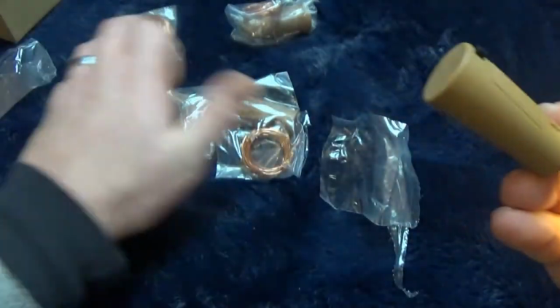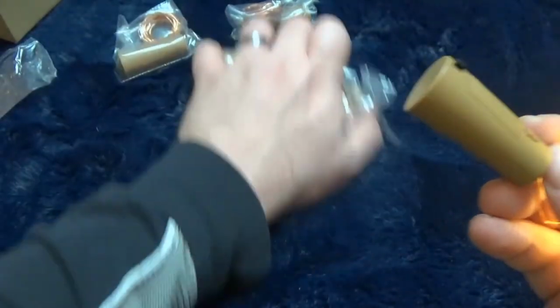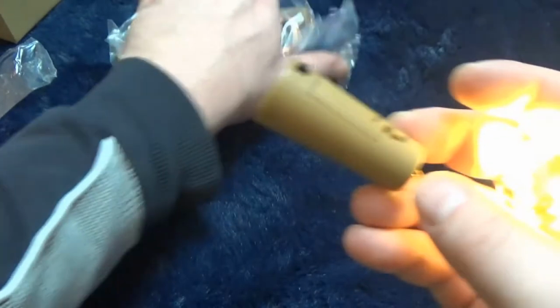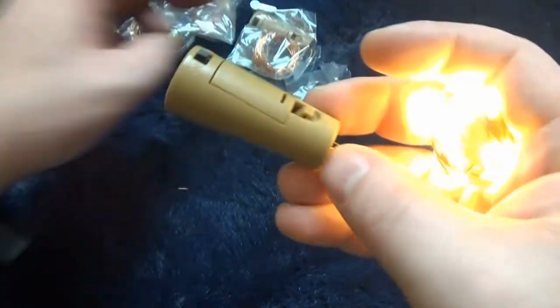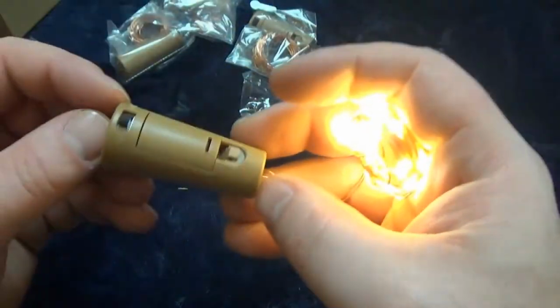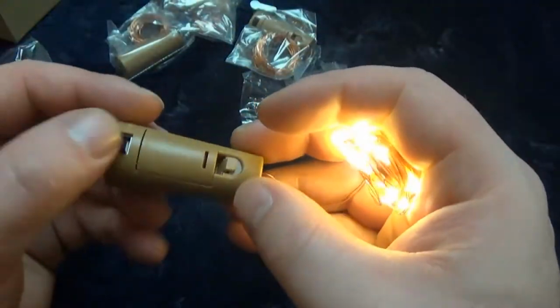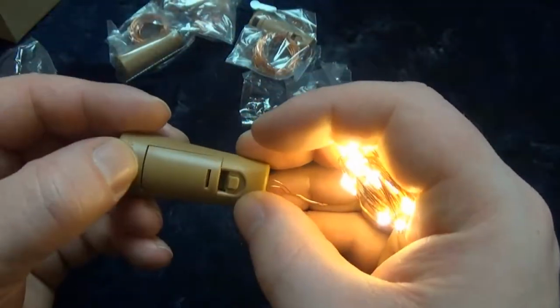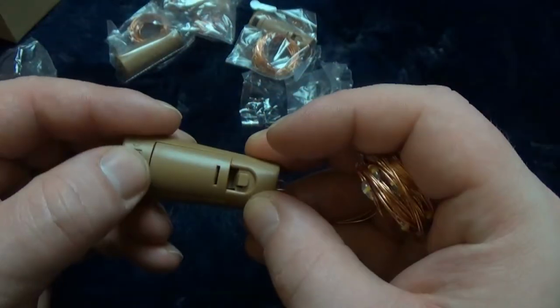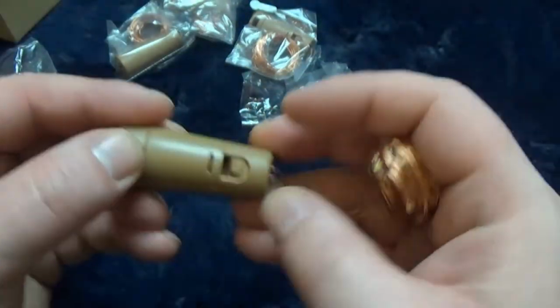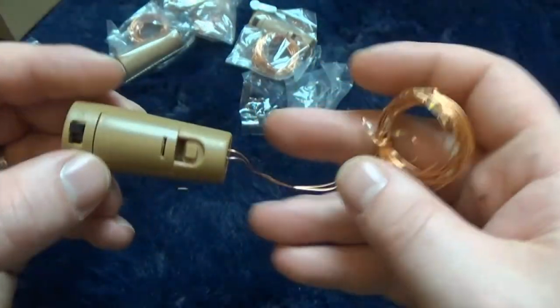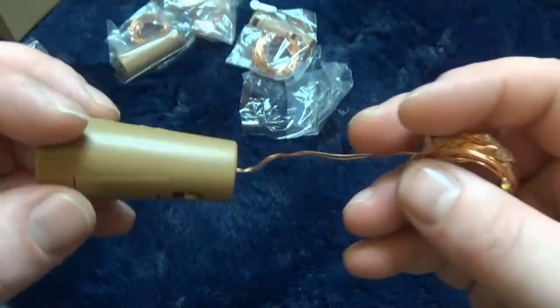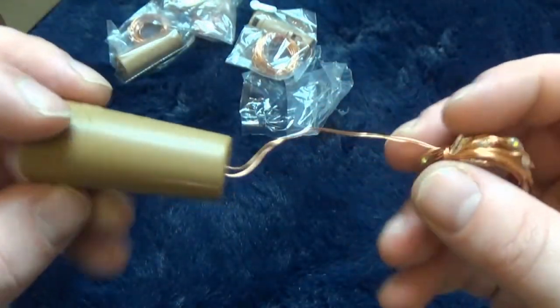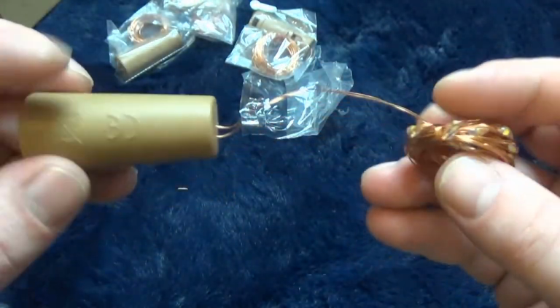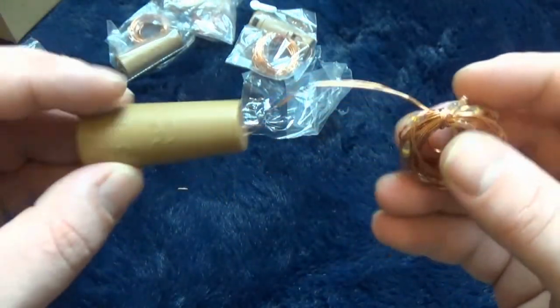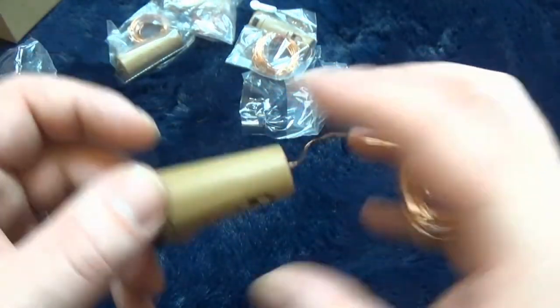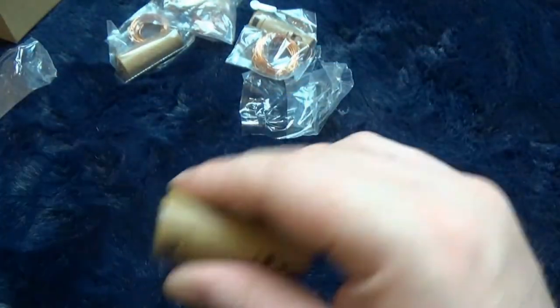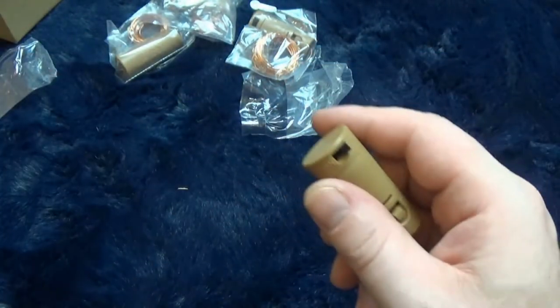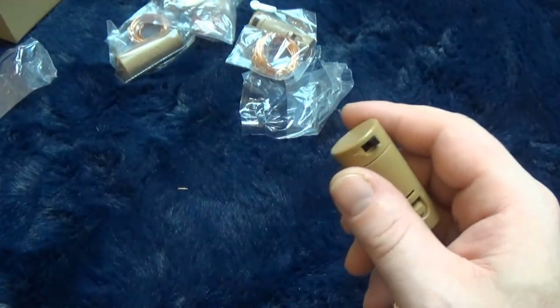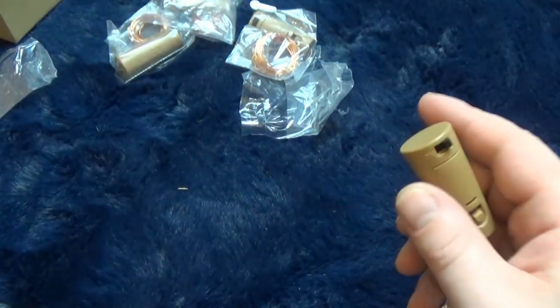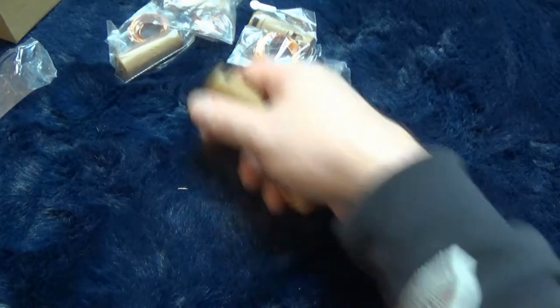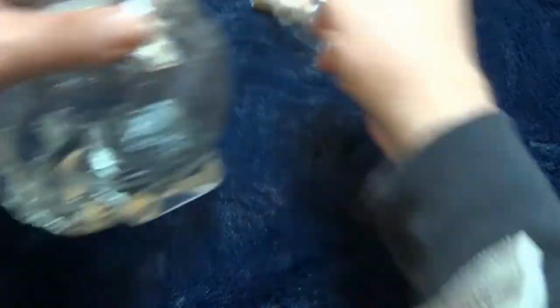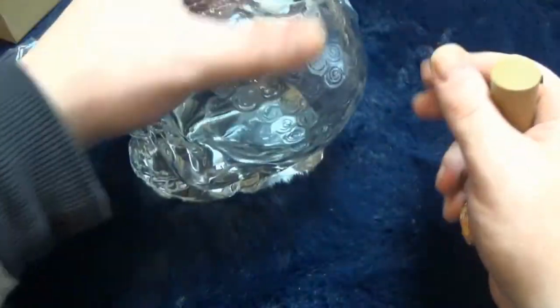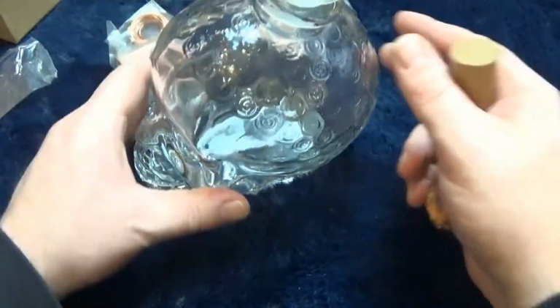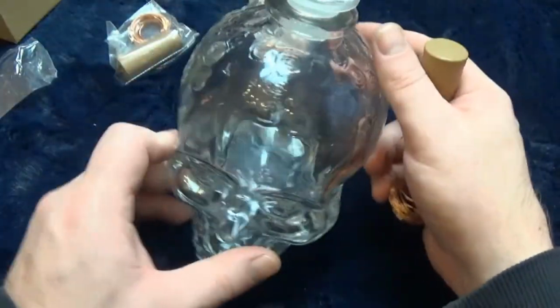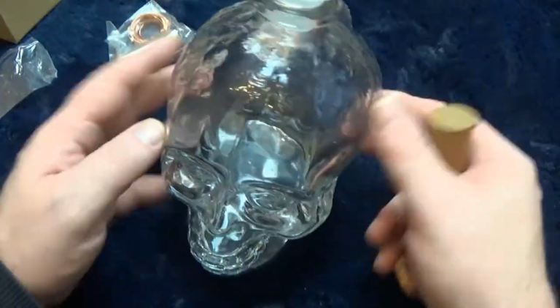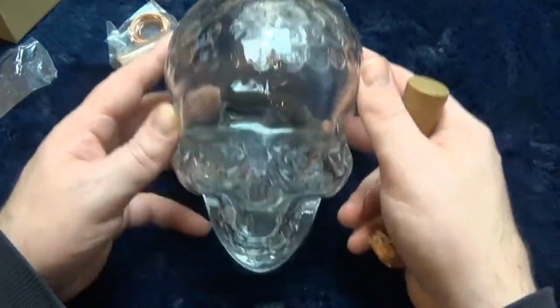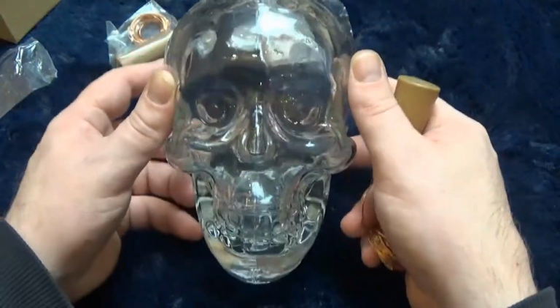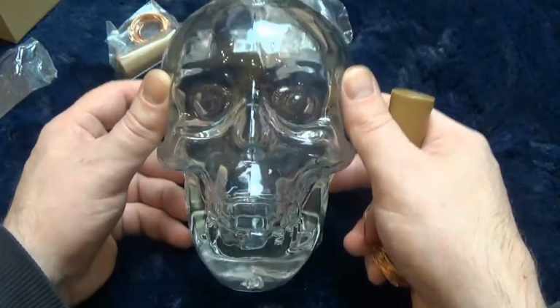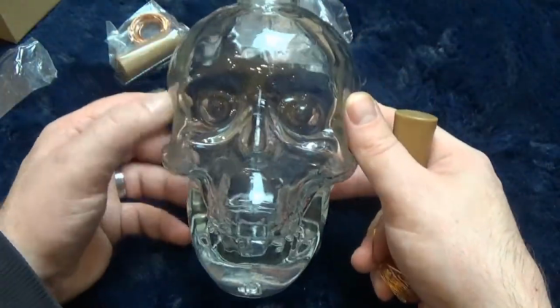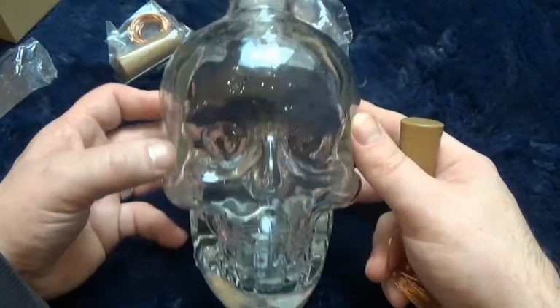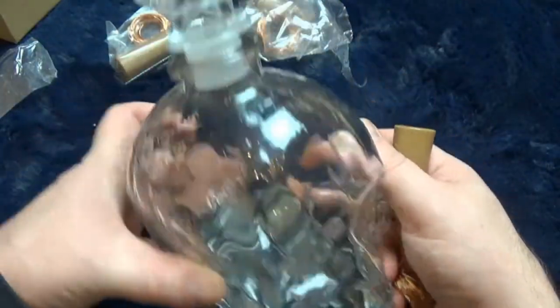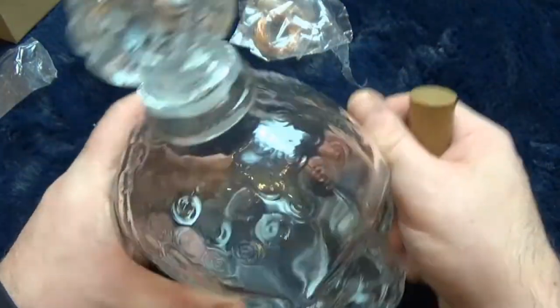Now you can put these in wine bottles or any type of bottle actually. We've got here a decanter — a skull decanter.